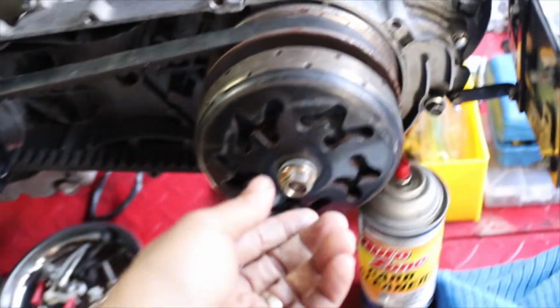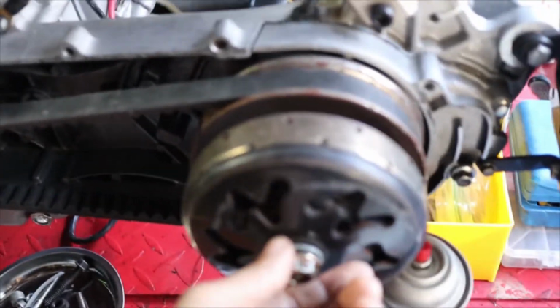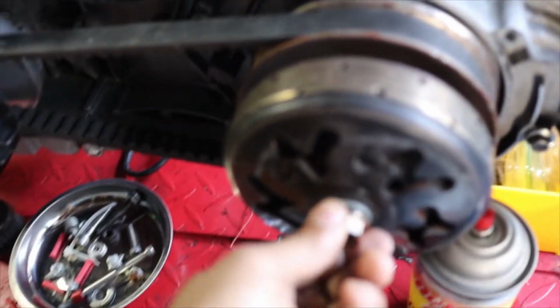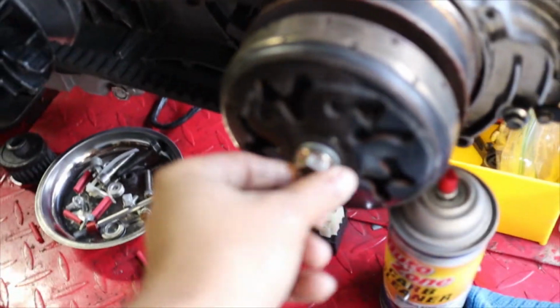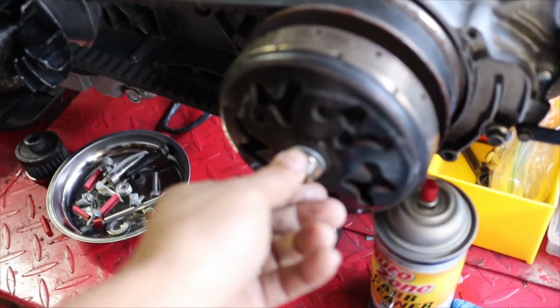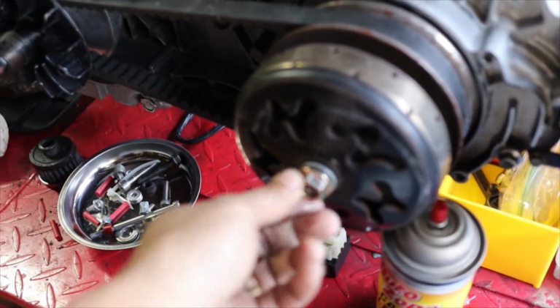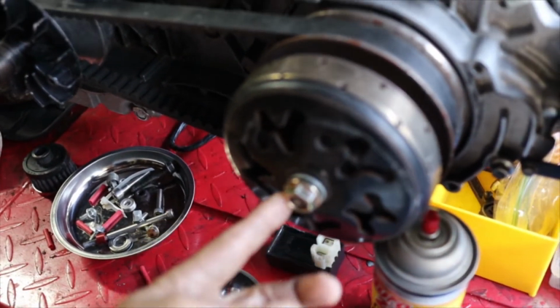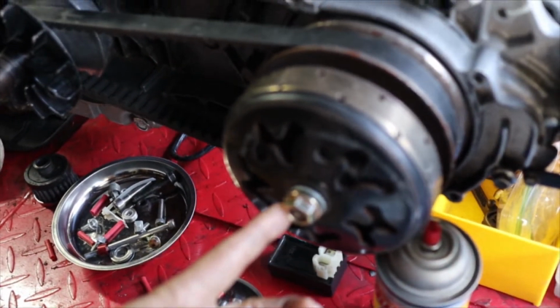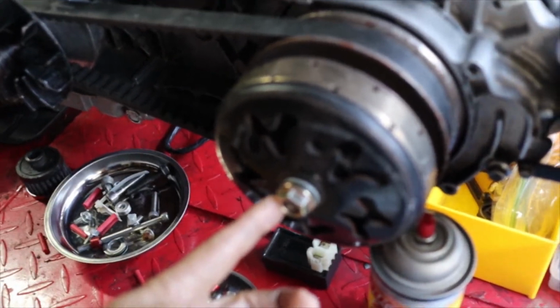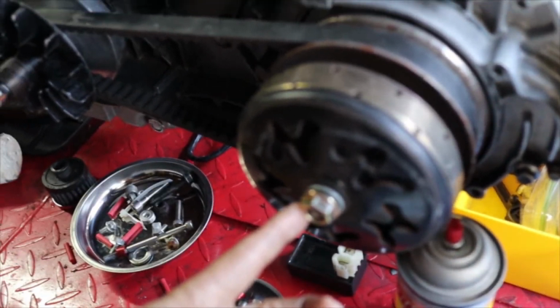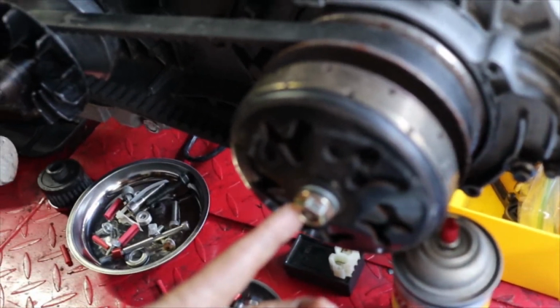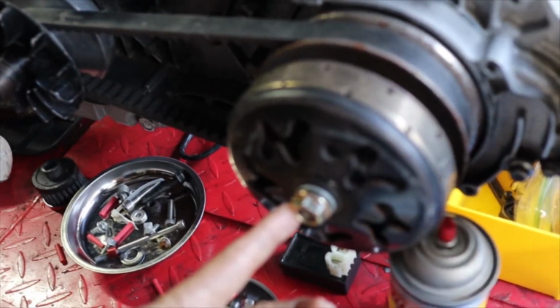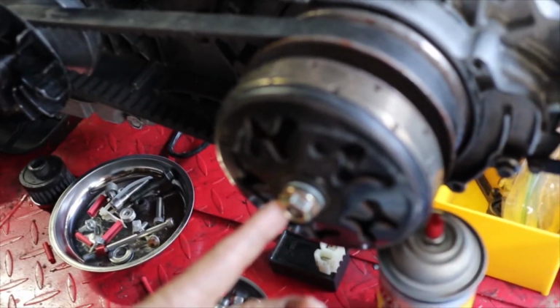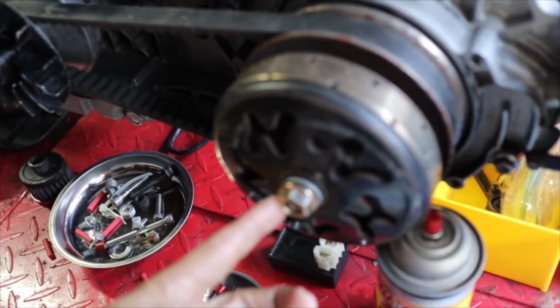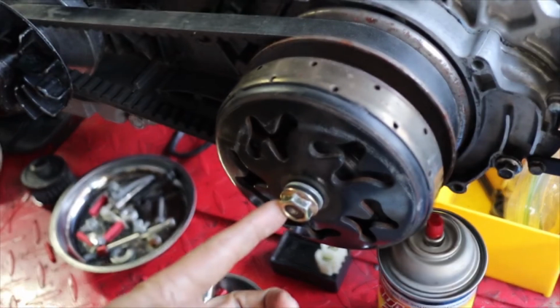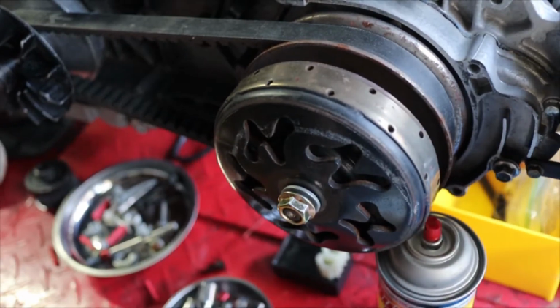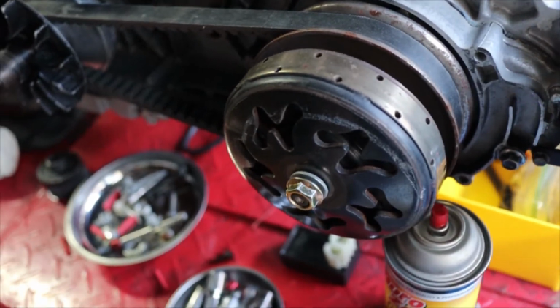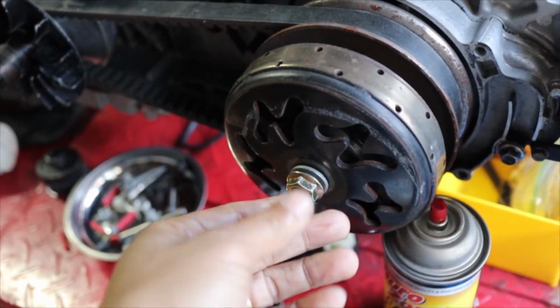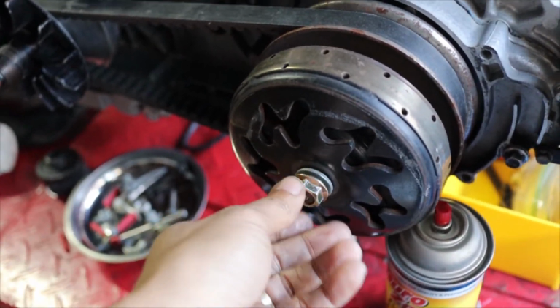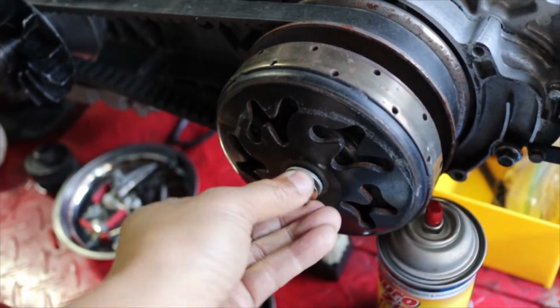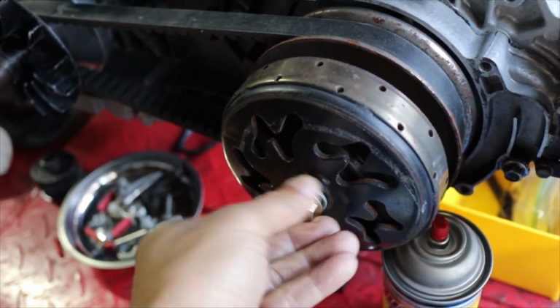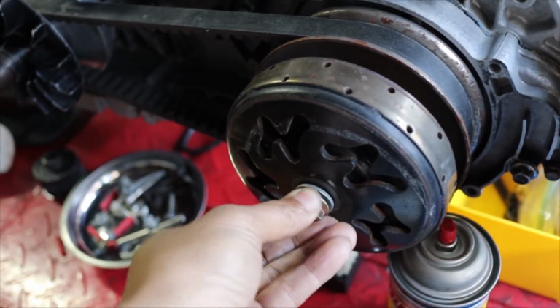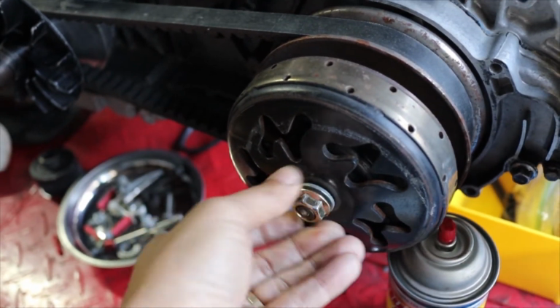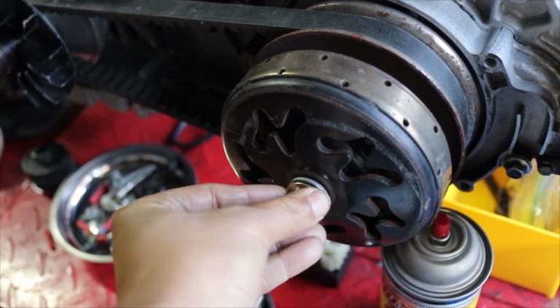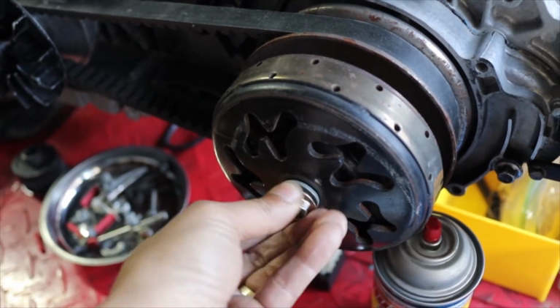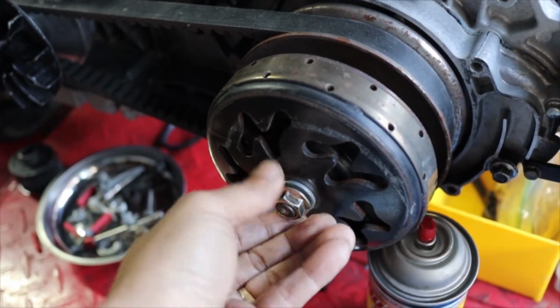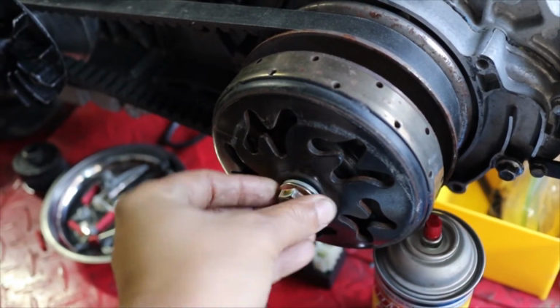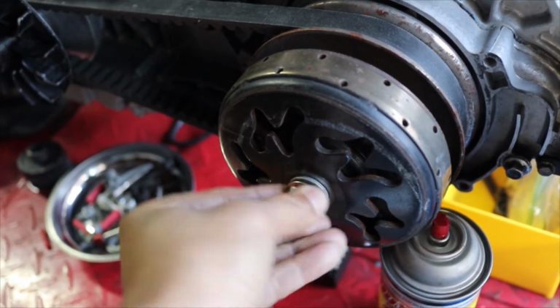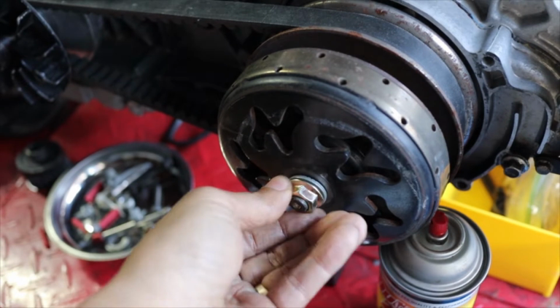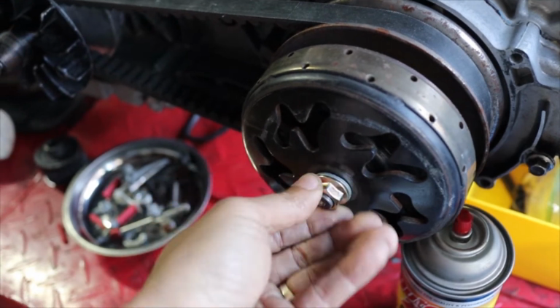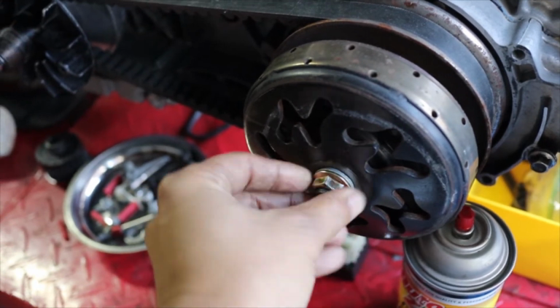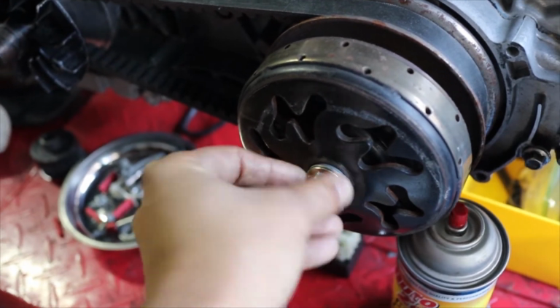Thank you, Ruck City, for donating this nut here that I had lost. I had misplaced this nut right here and I couldn't find it, and I wanted to make sure I got the right size that would fit on here.